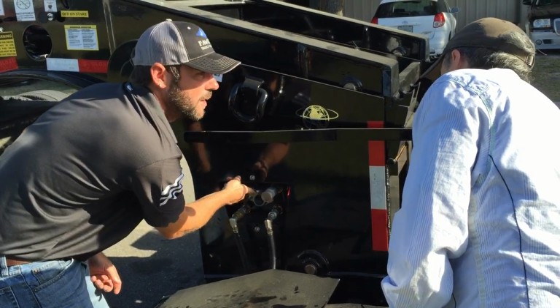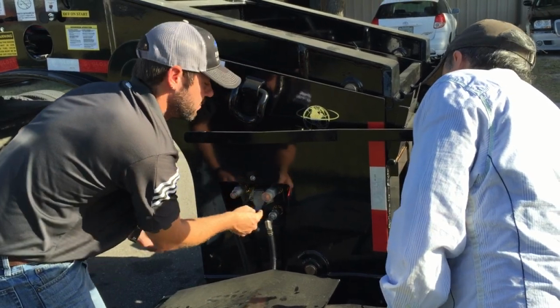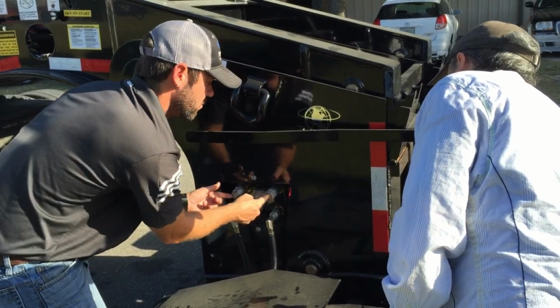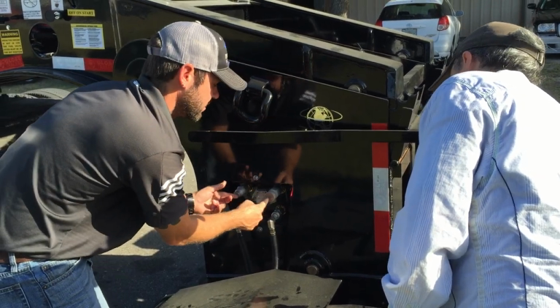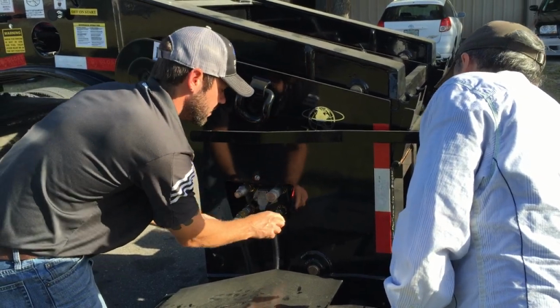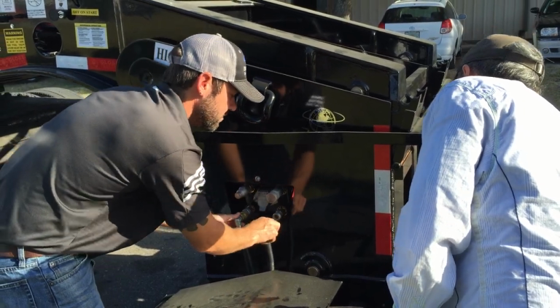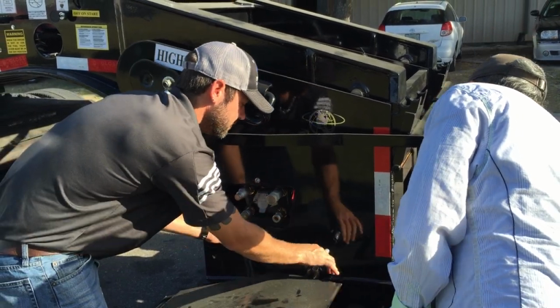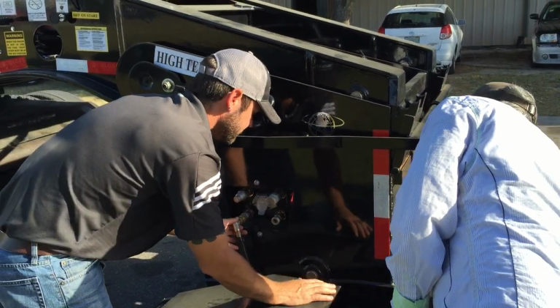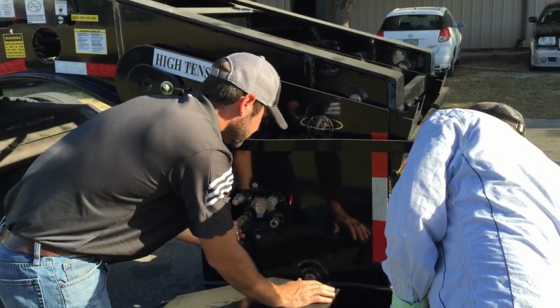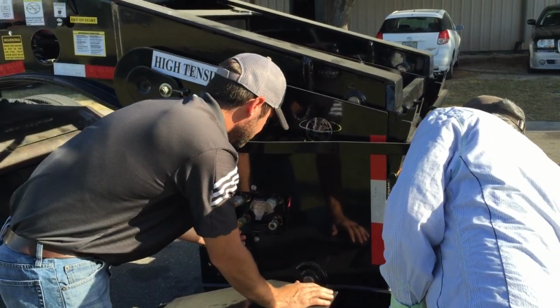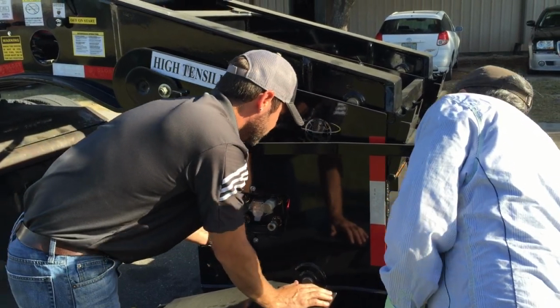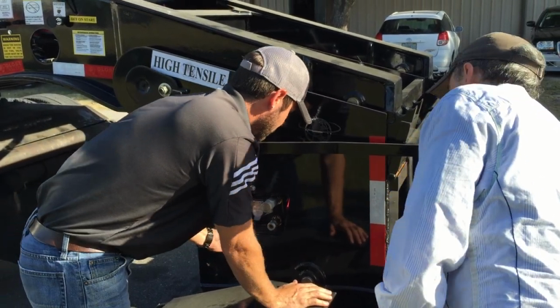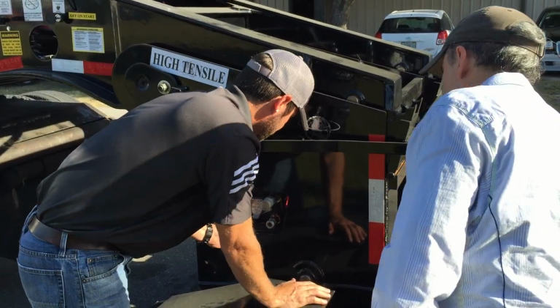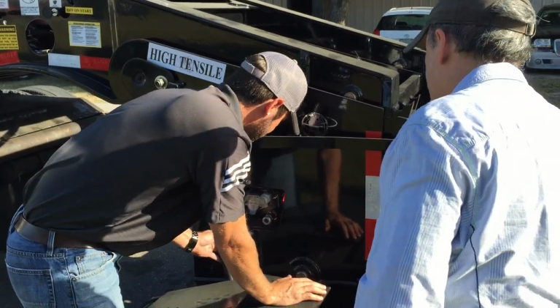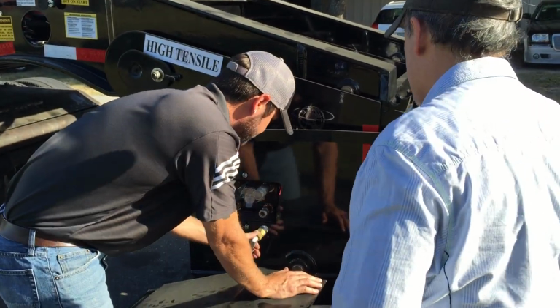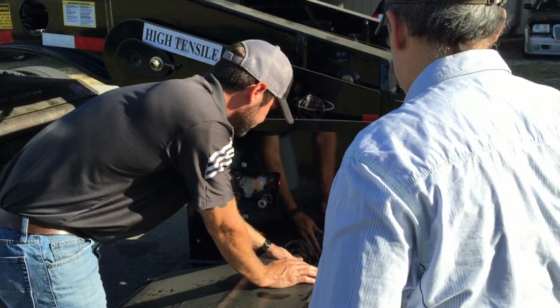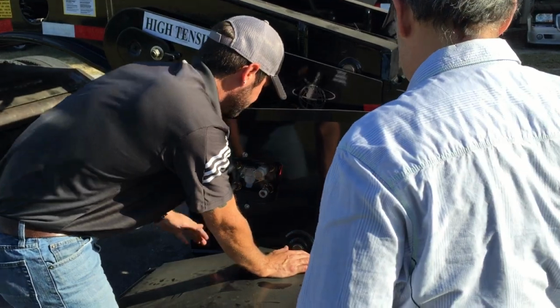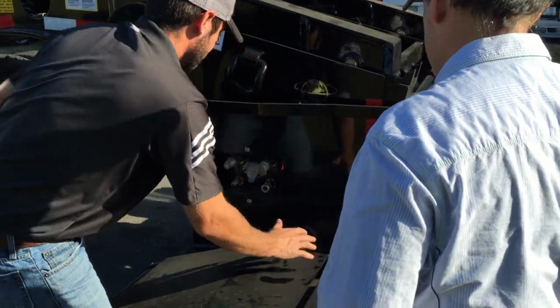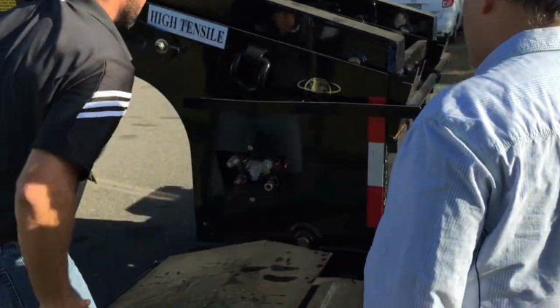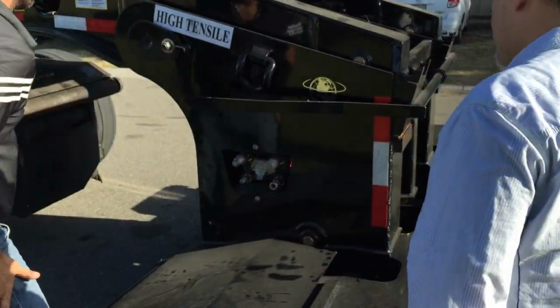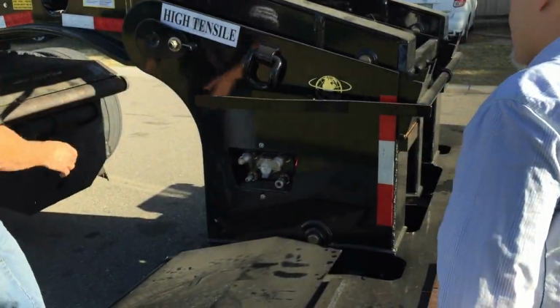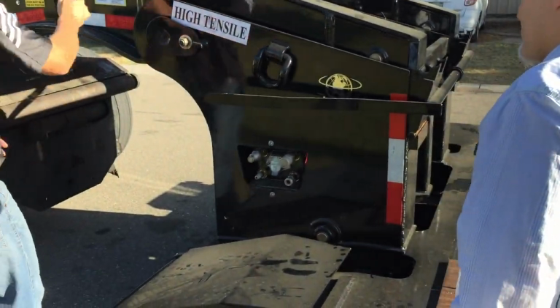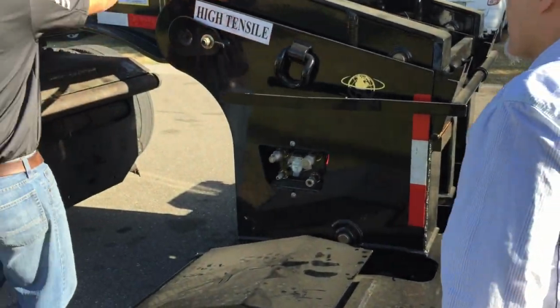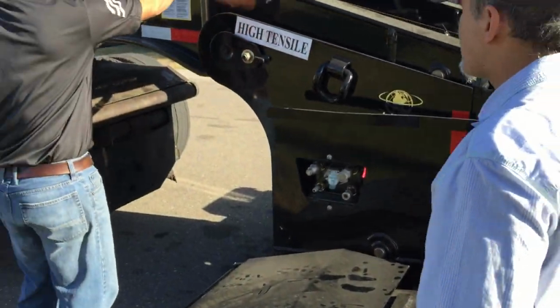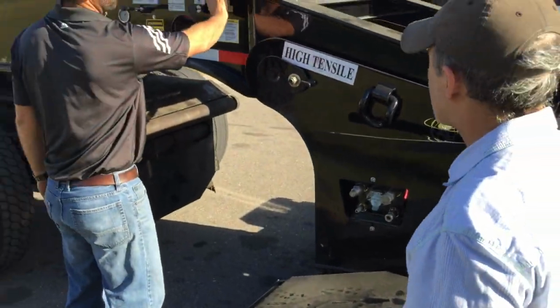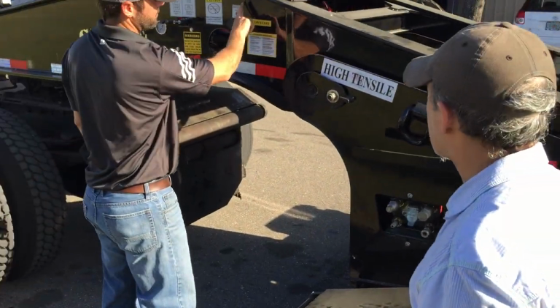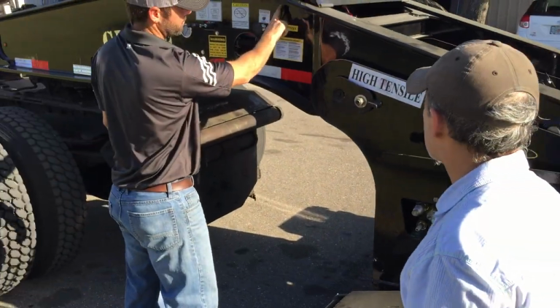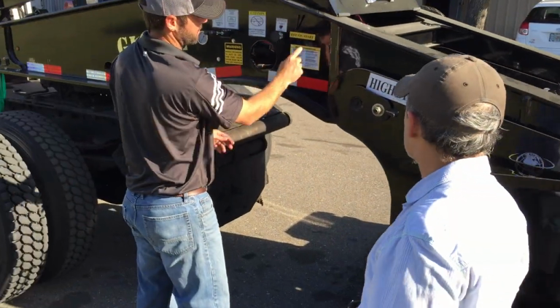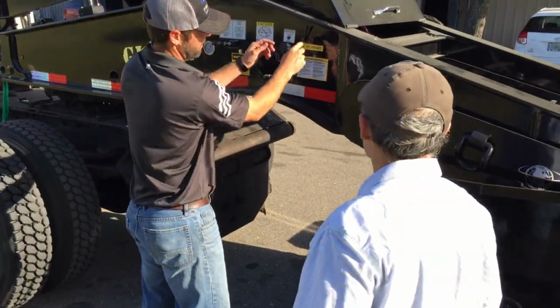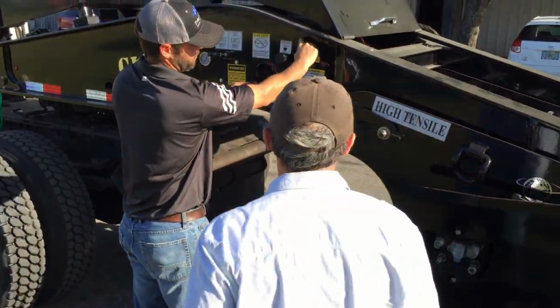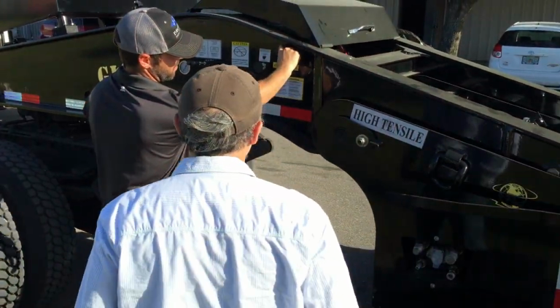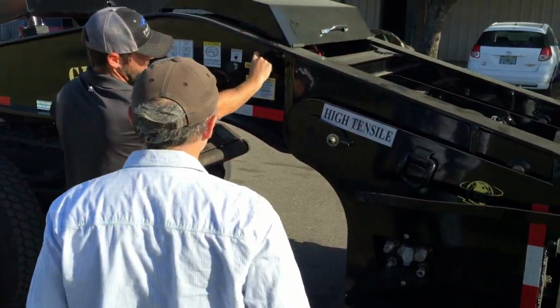We're going to stop in there and start pulling over. This is why we're going to put it on.